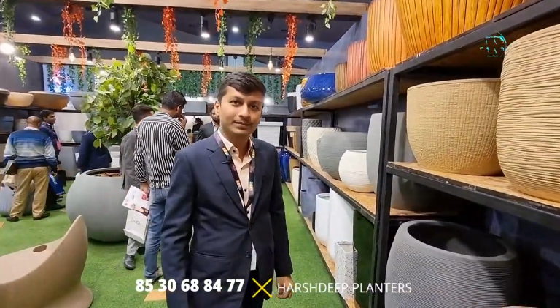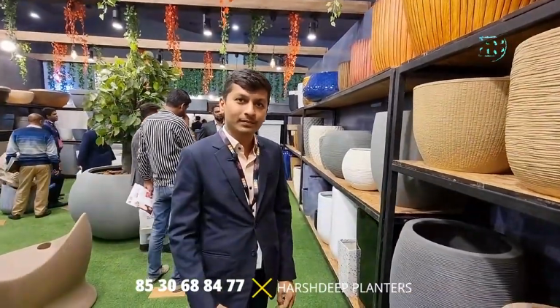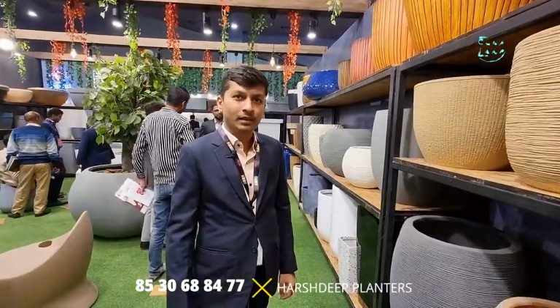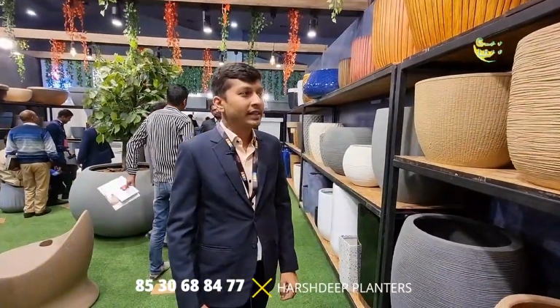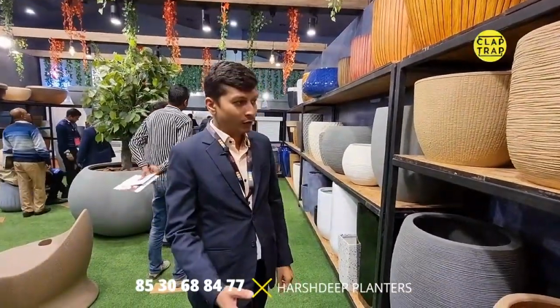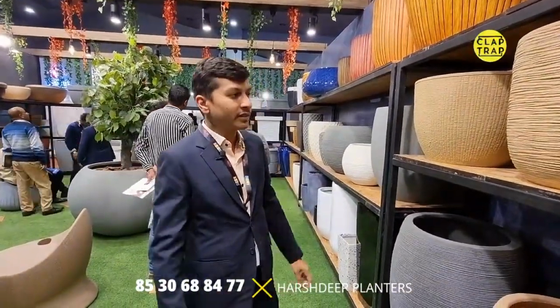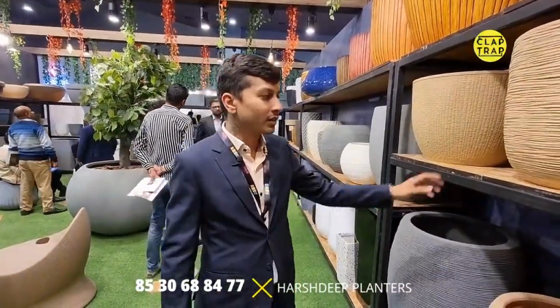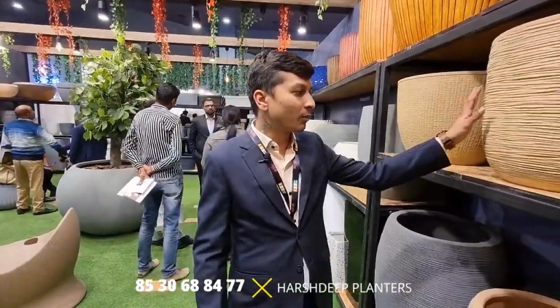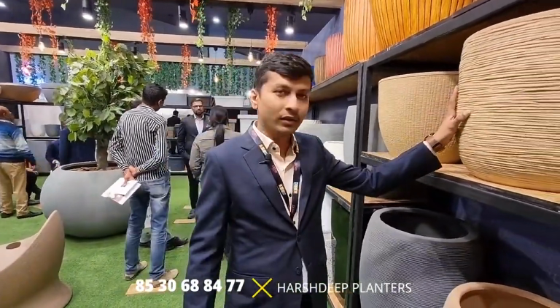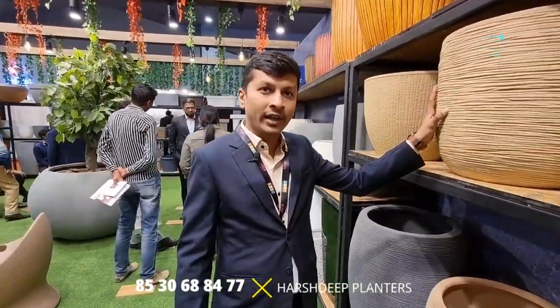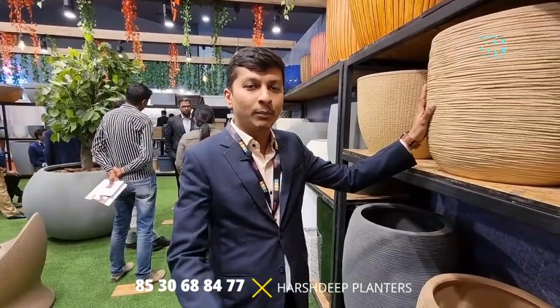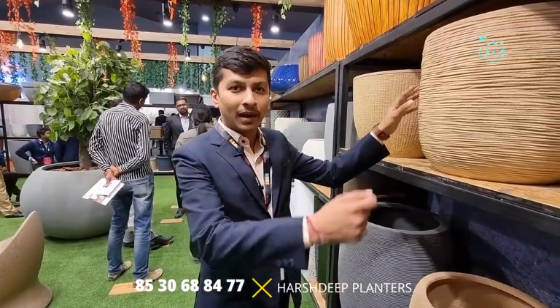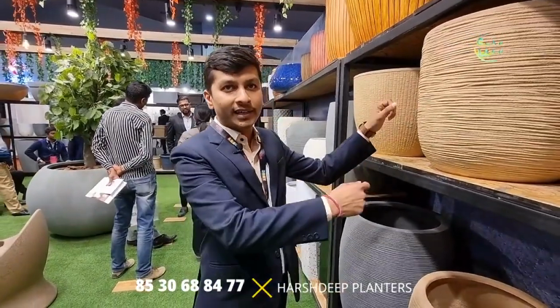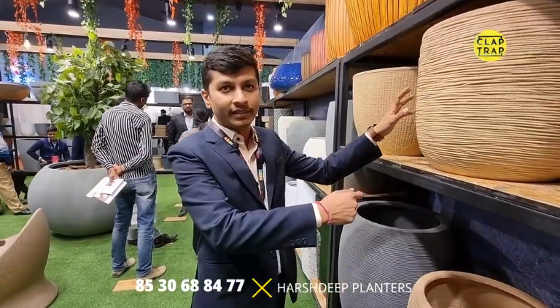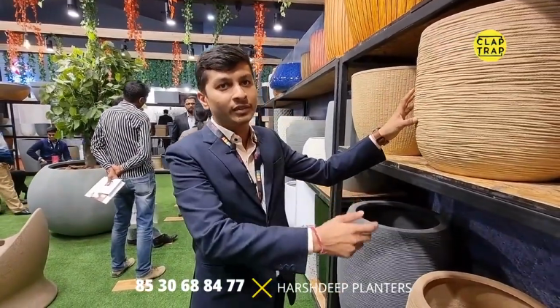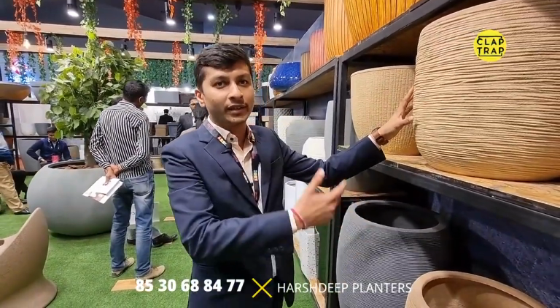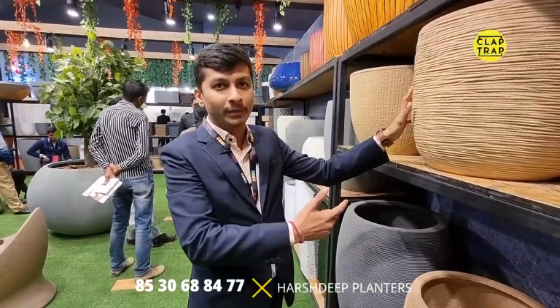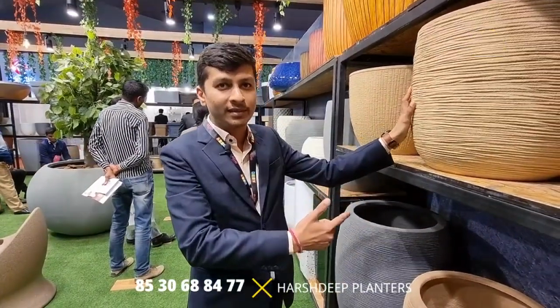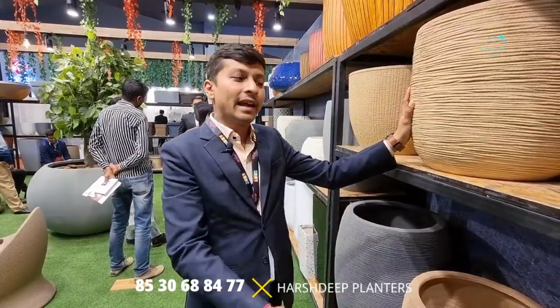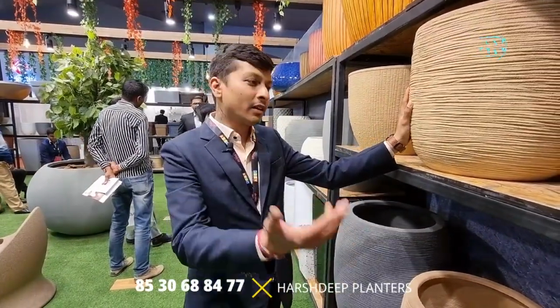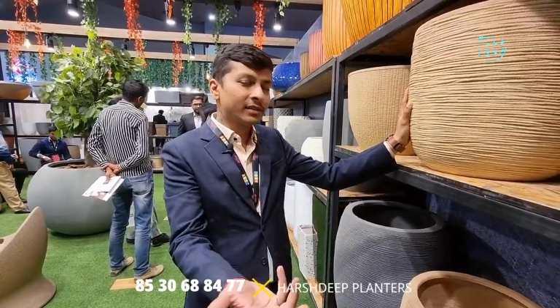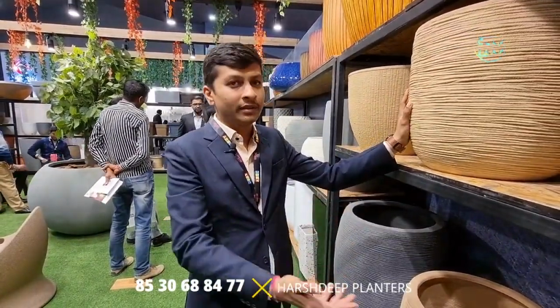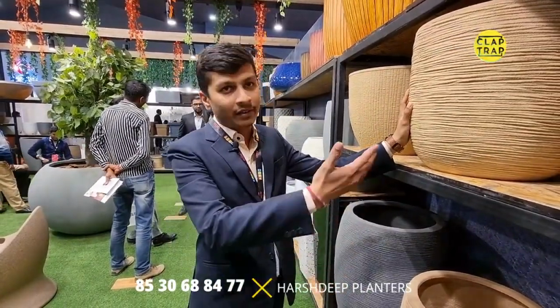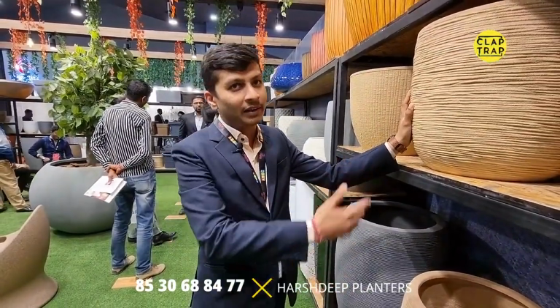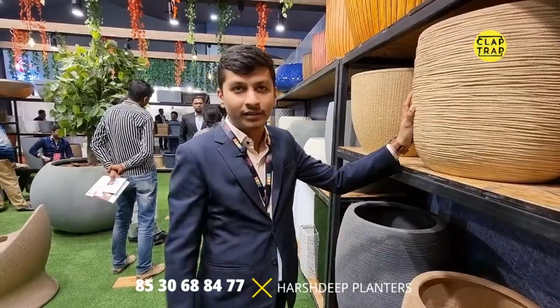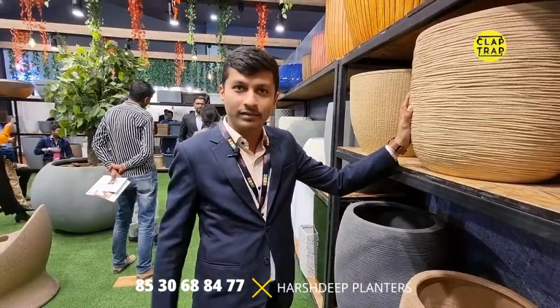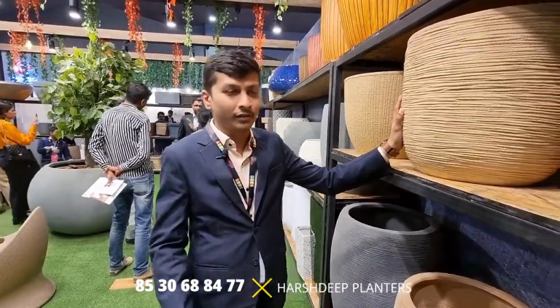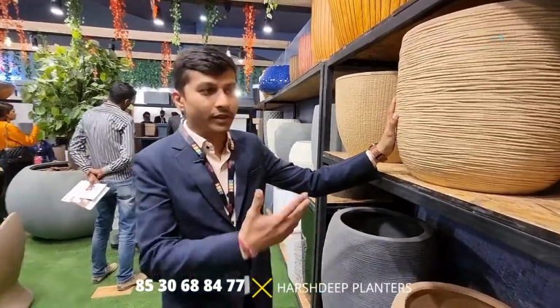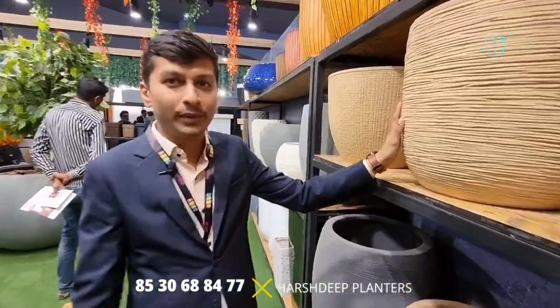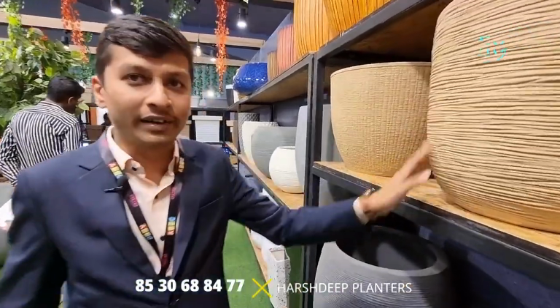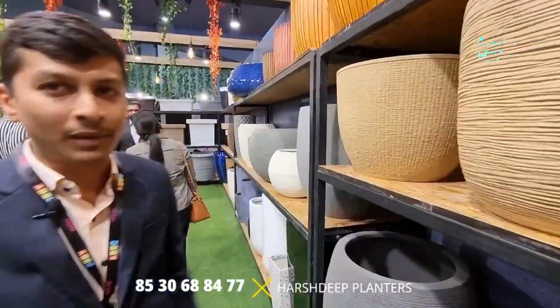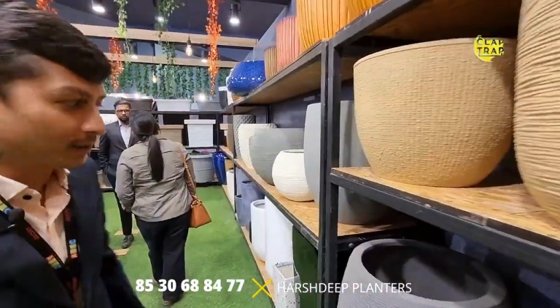You can directly grow plants in this — it's suitable for both. You can keep a potted plant inside it directly, which is a maintenance-free process. Alternatively, you can have a direct plantation done in it as well. It's completely friendly for plants.